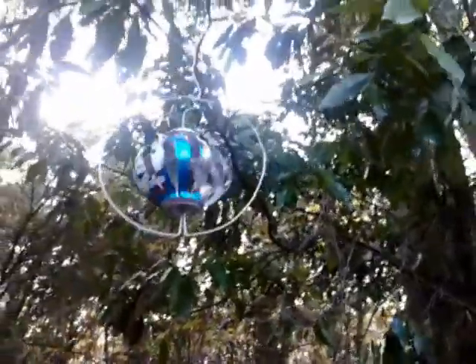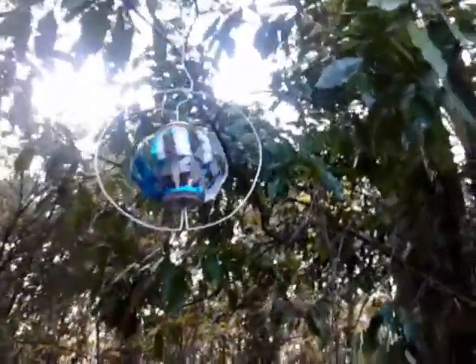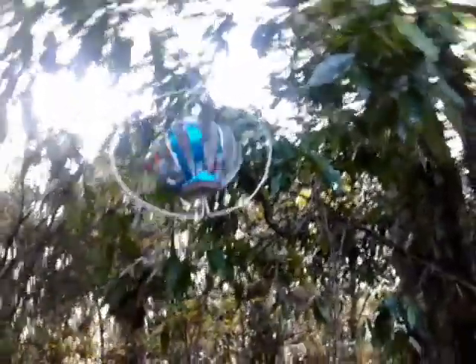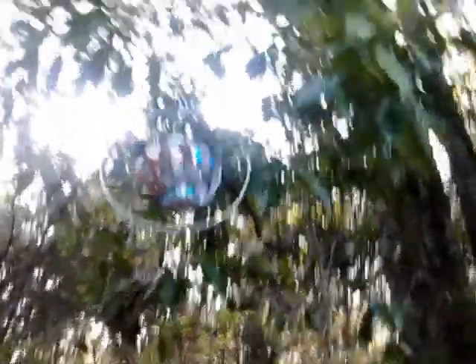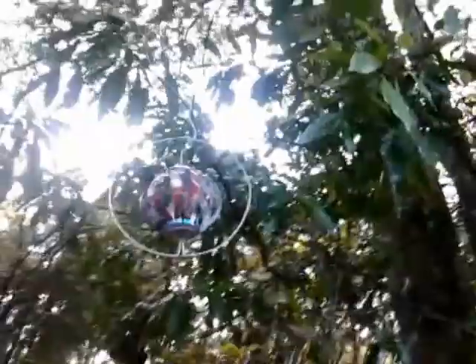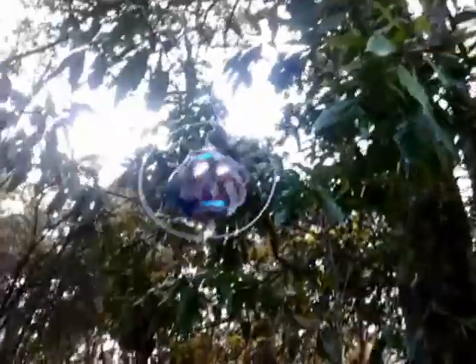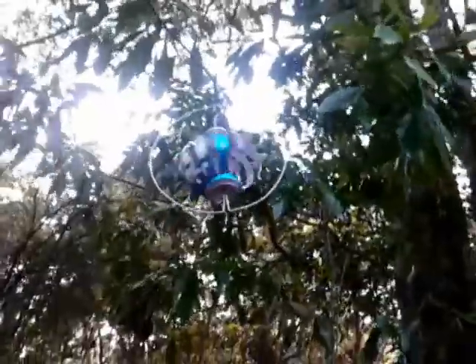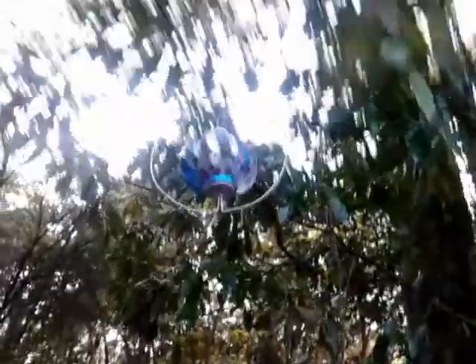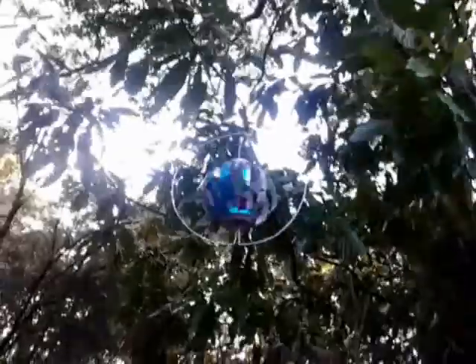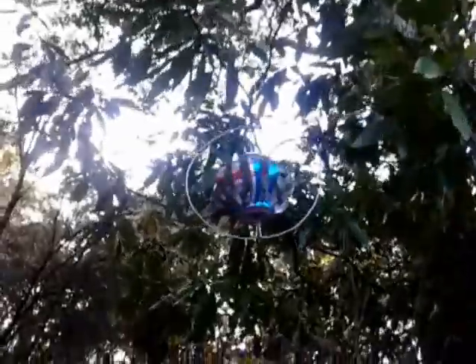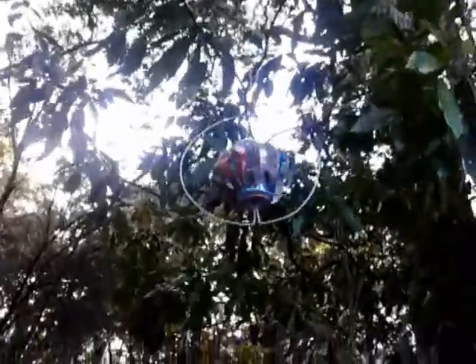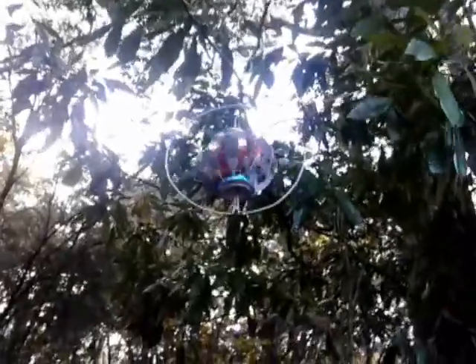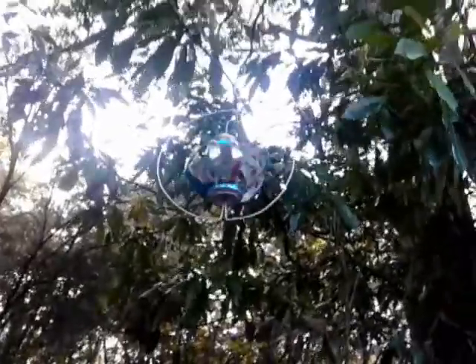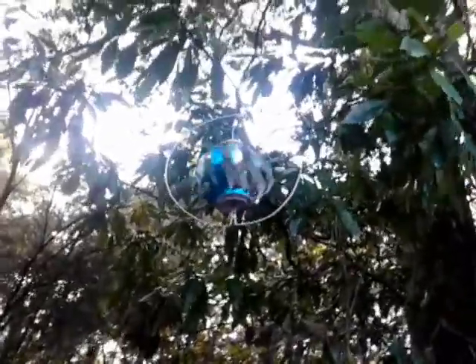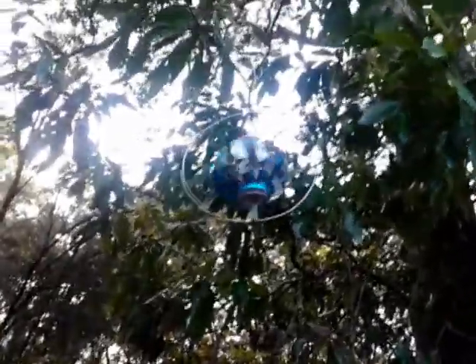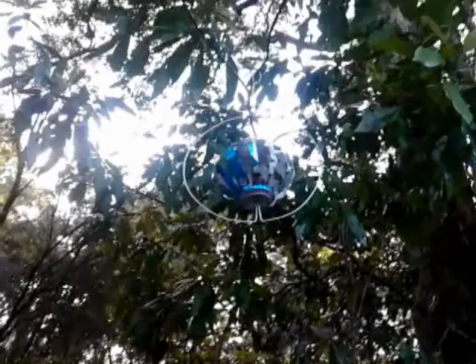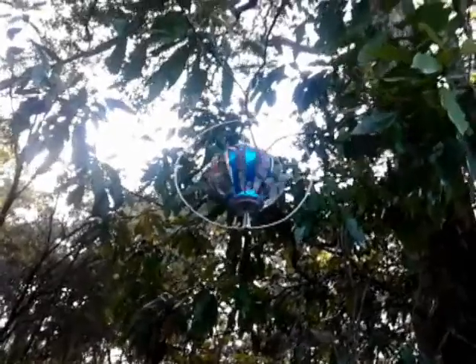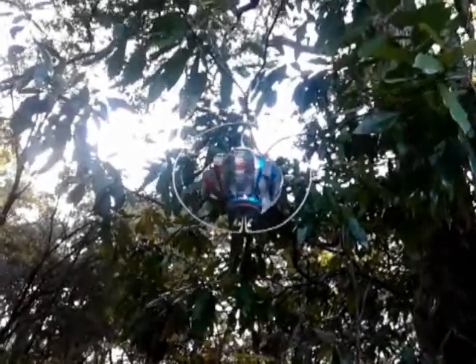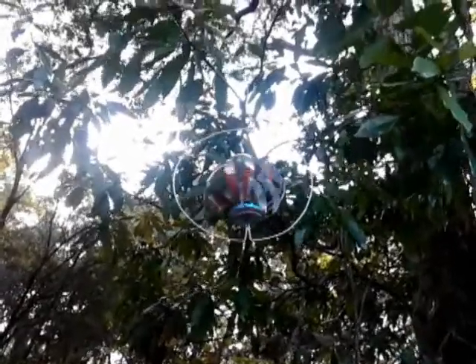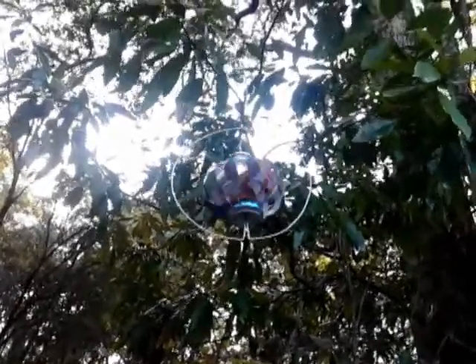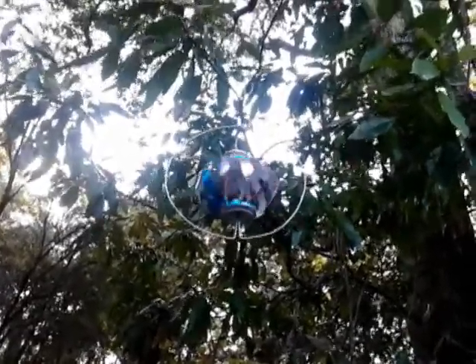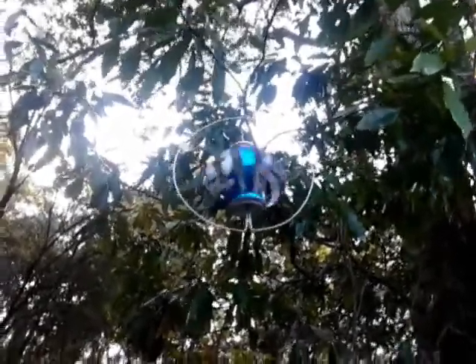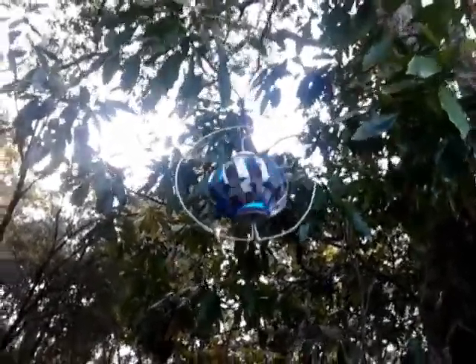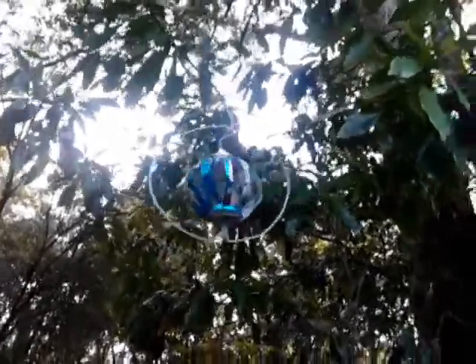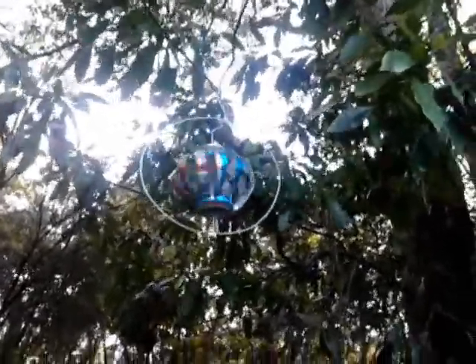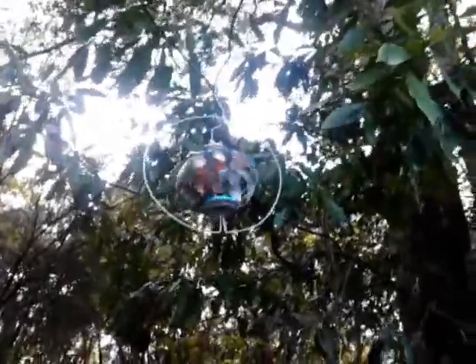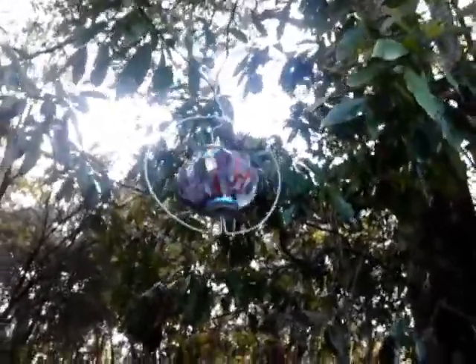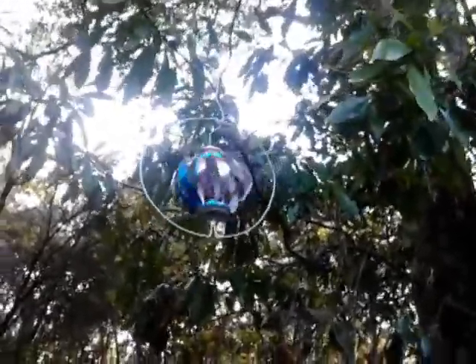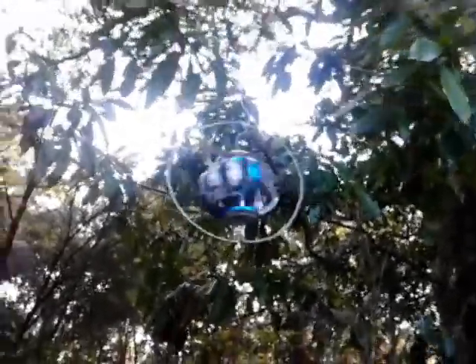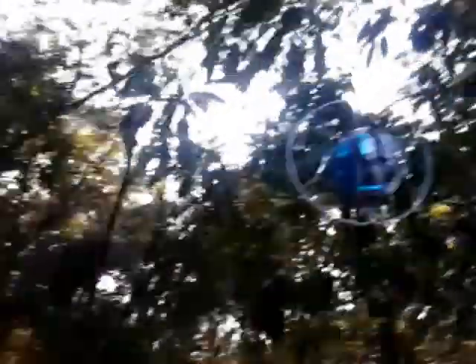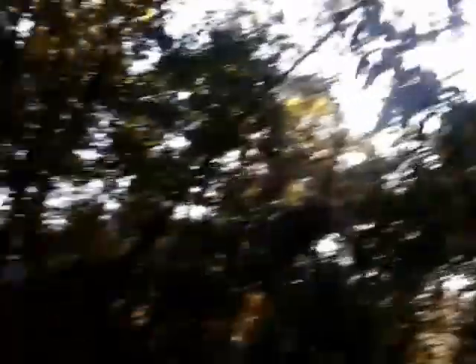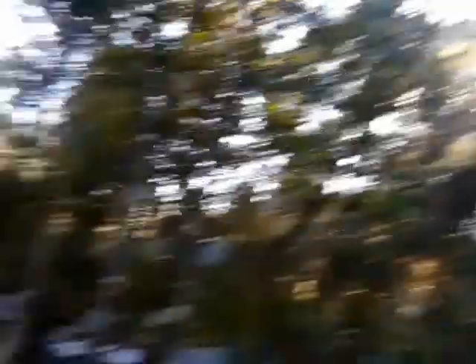If you guys would like to see a video on how I made these, that's in my files. Well, have a great day. Bye.